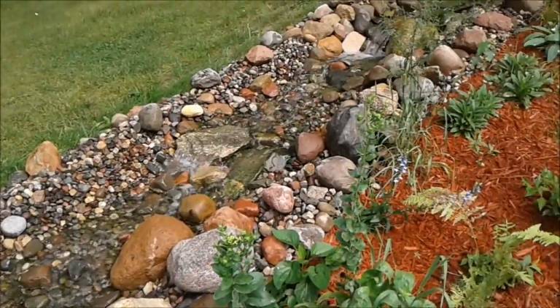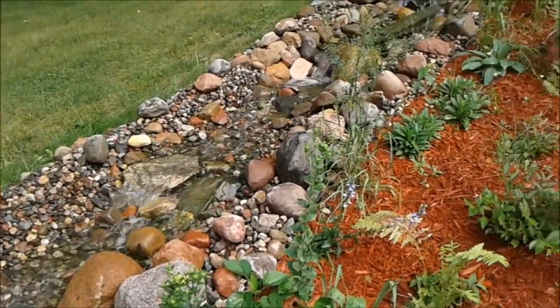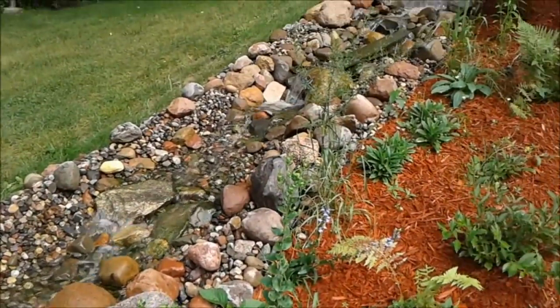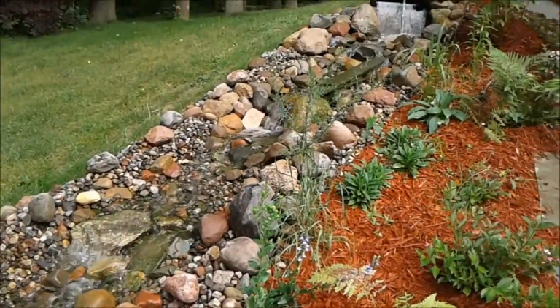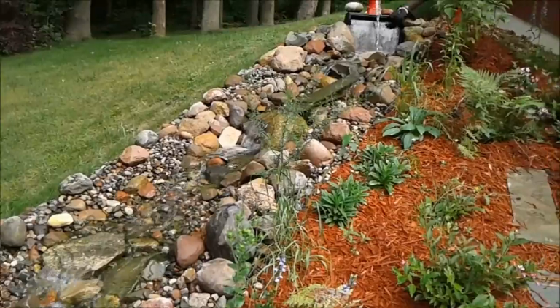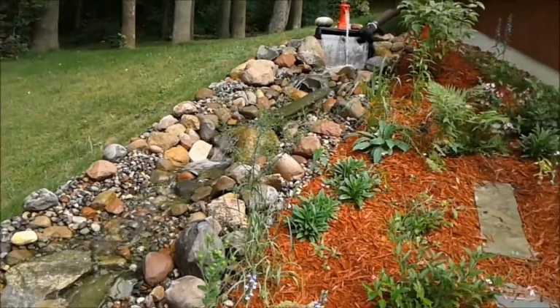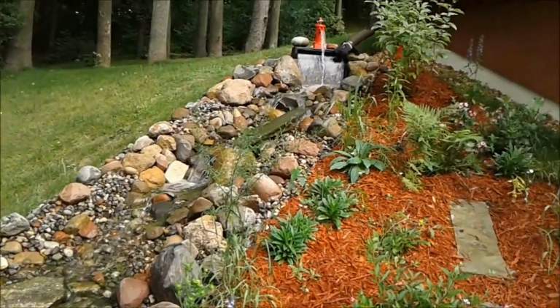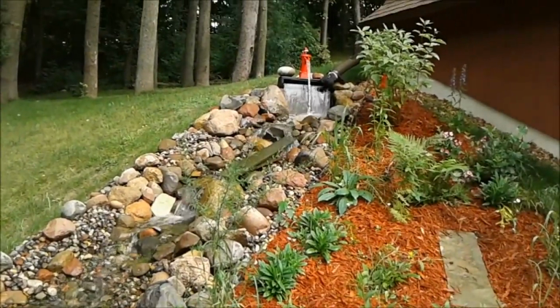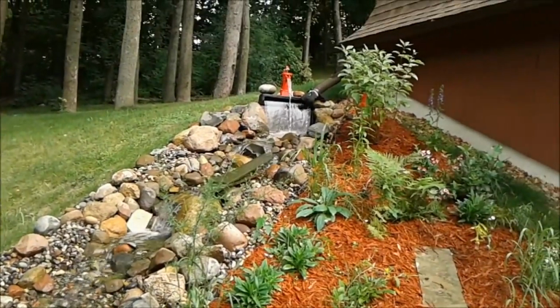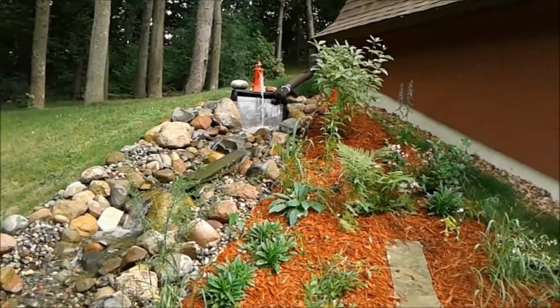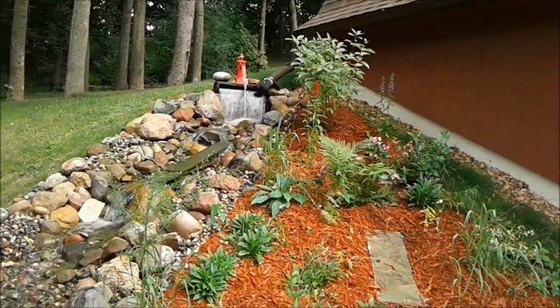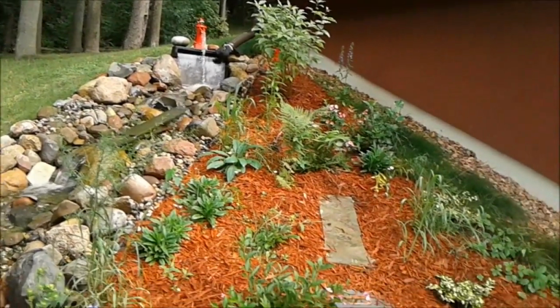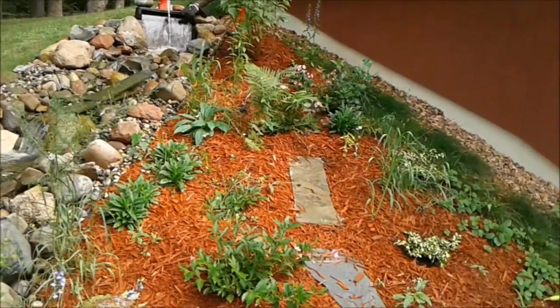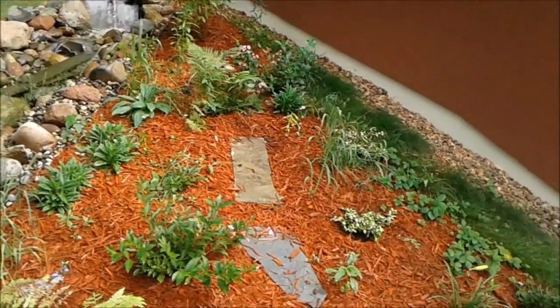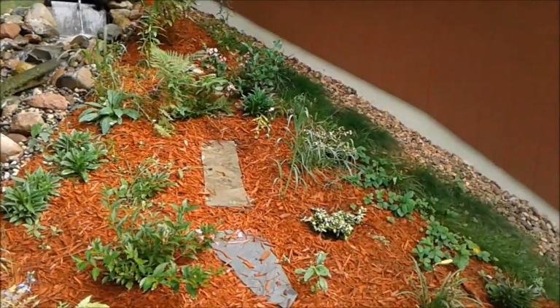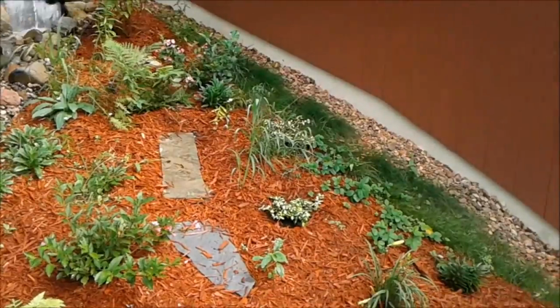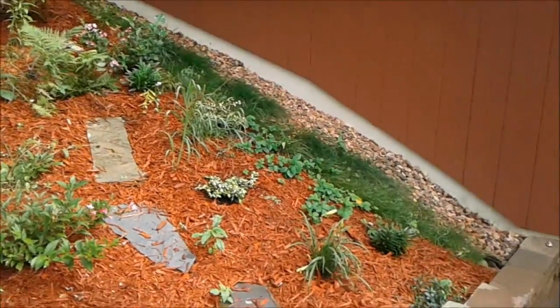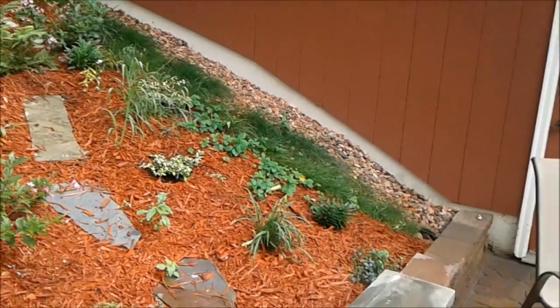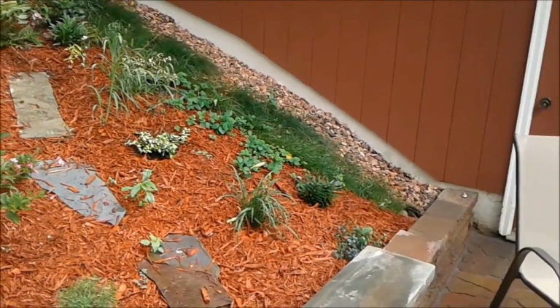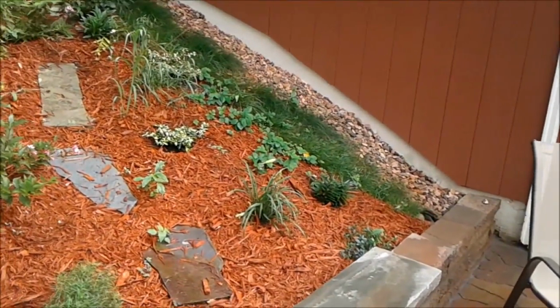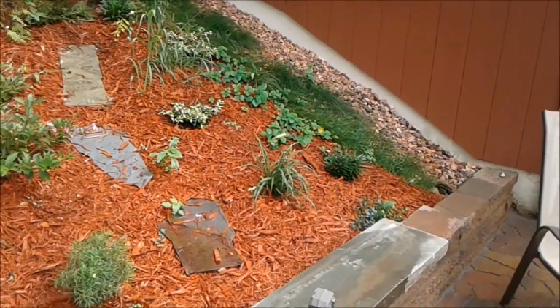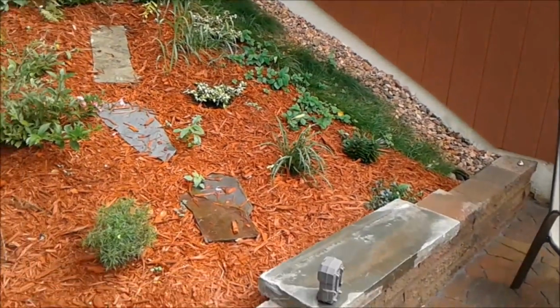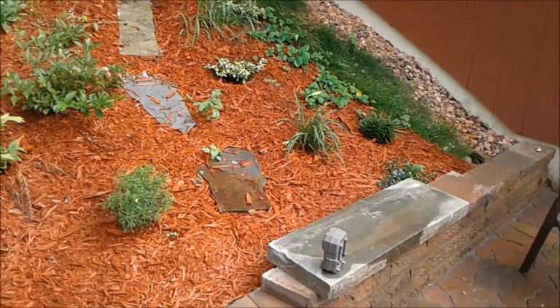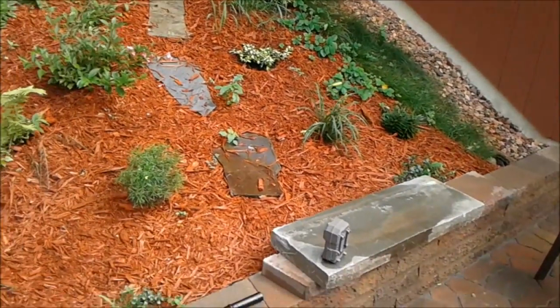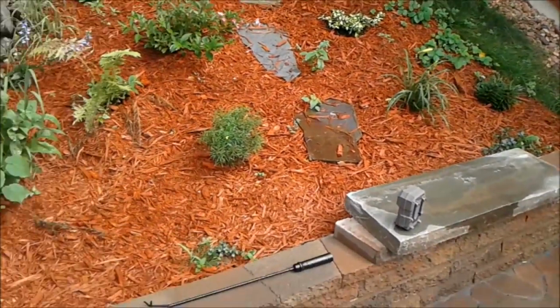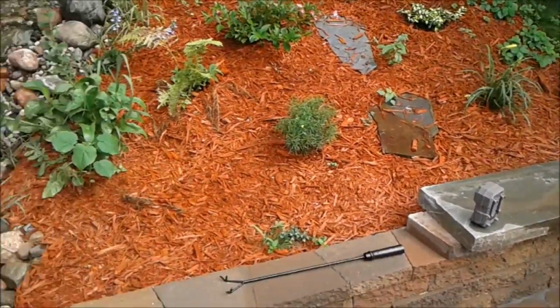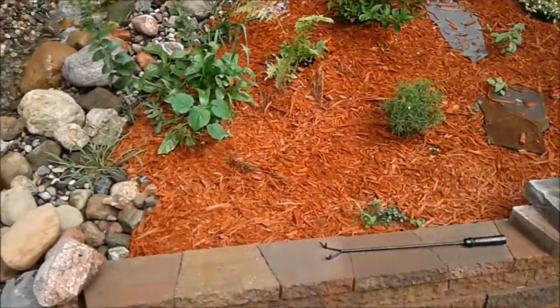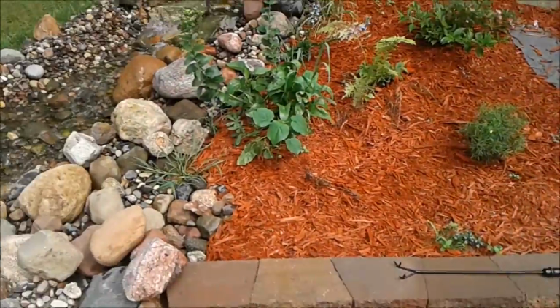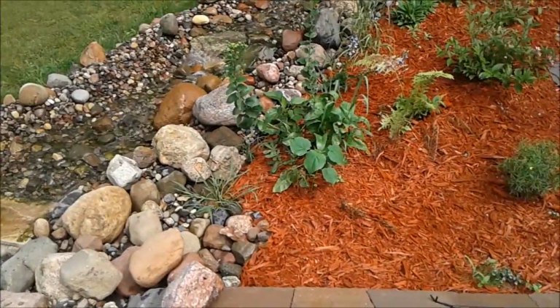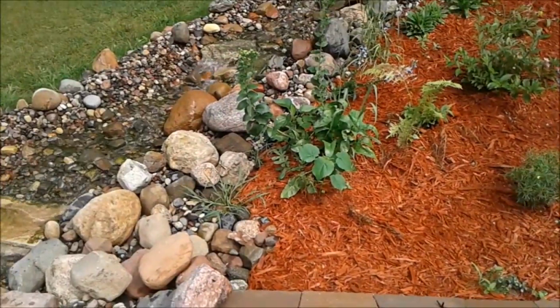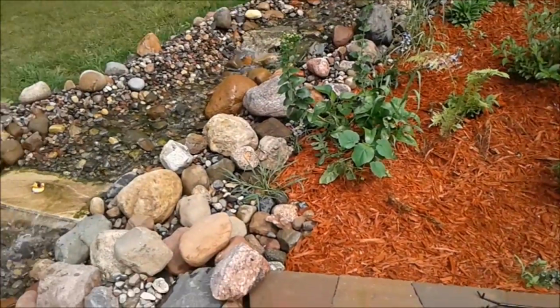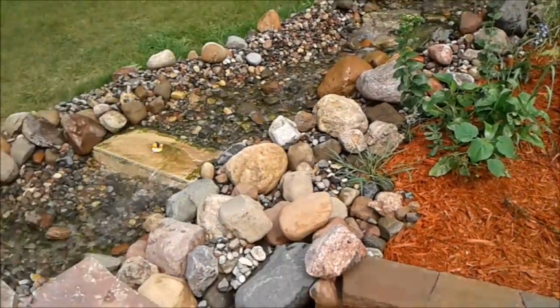Oh, this is it. What do I think? Well, what I think is — good as I'd hoped. Better than I expected.